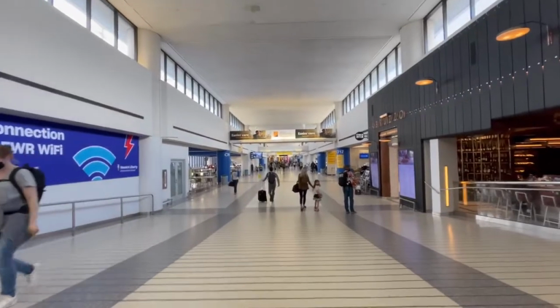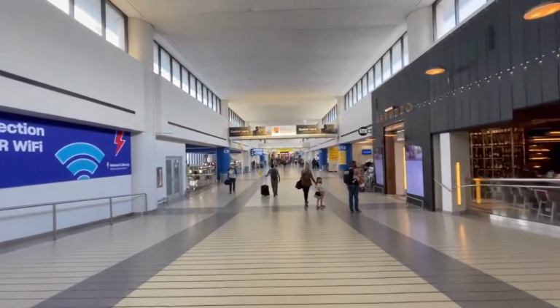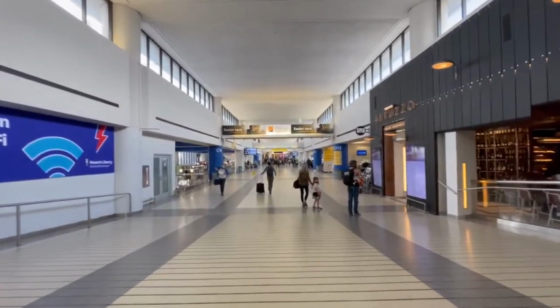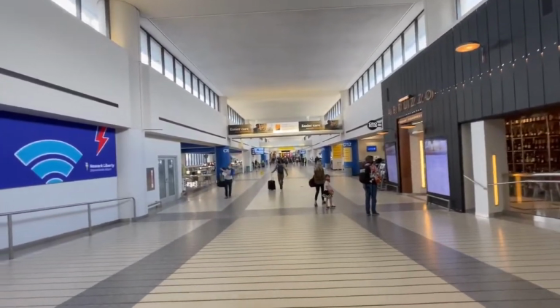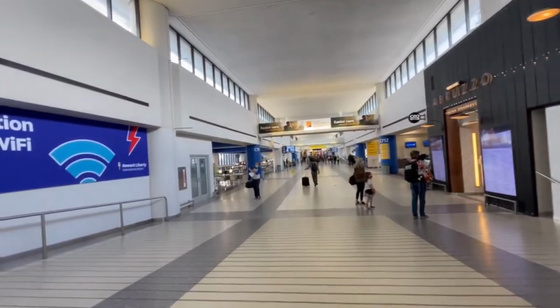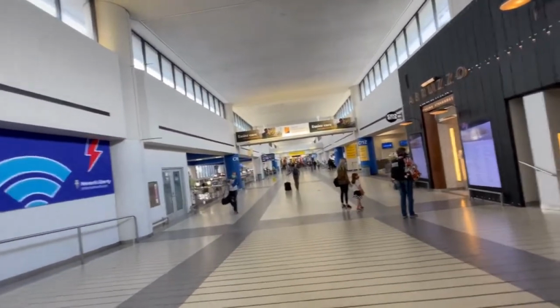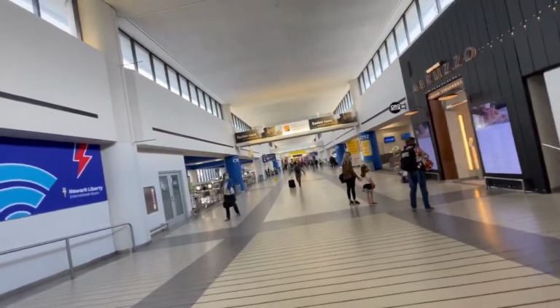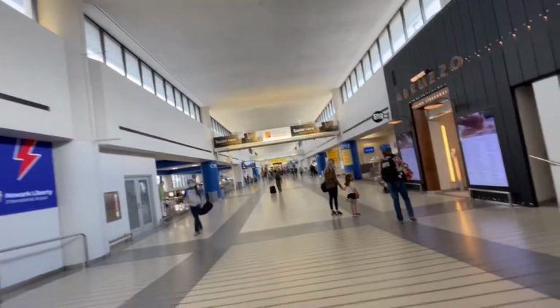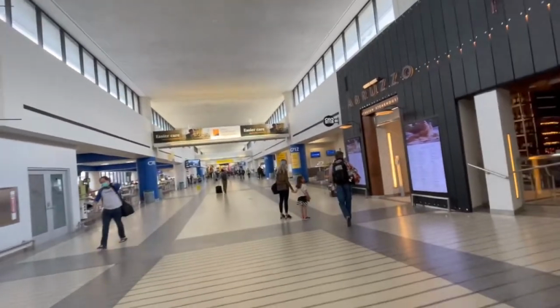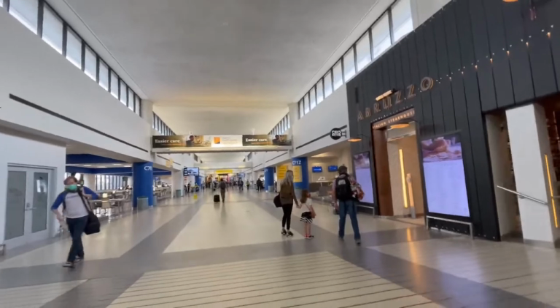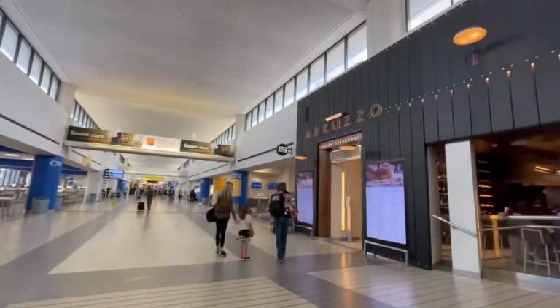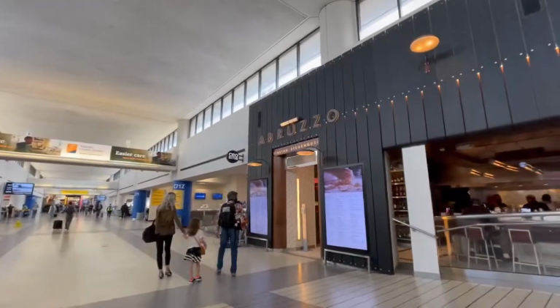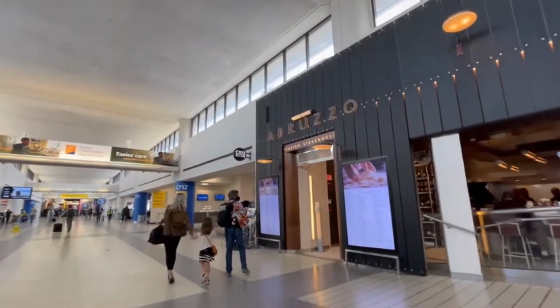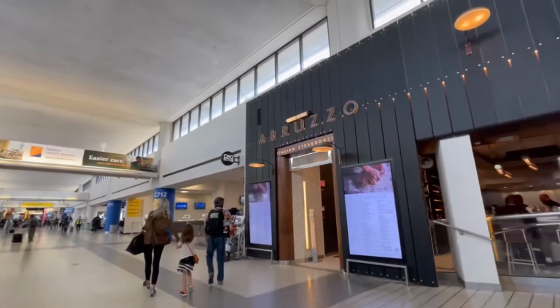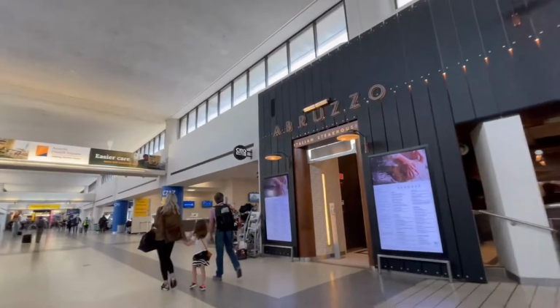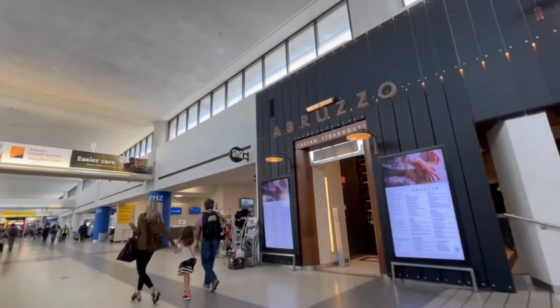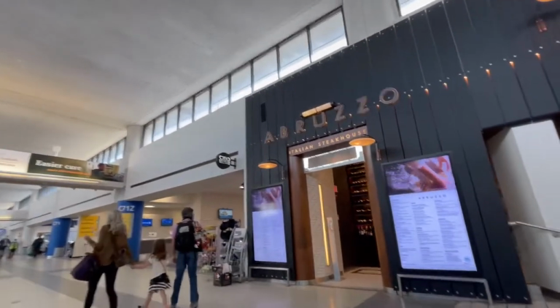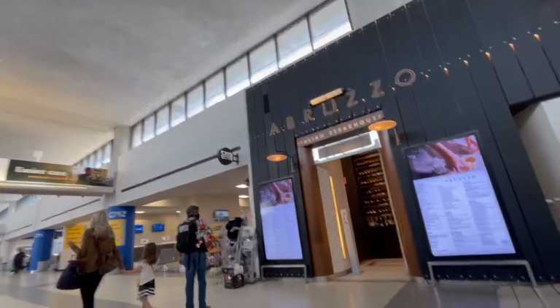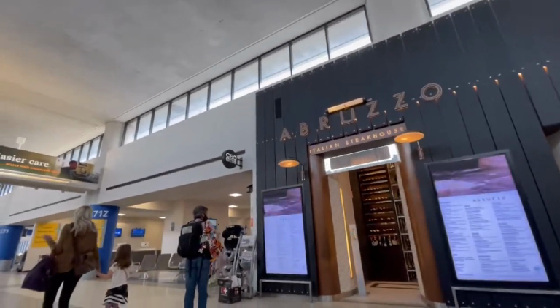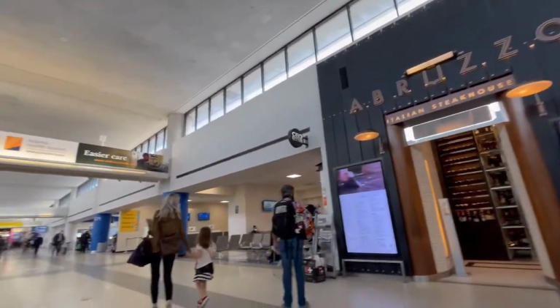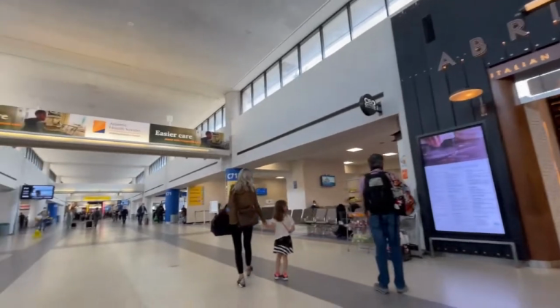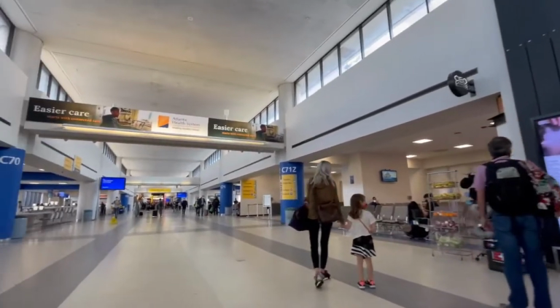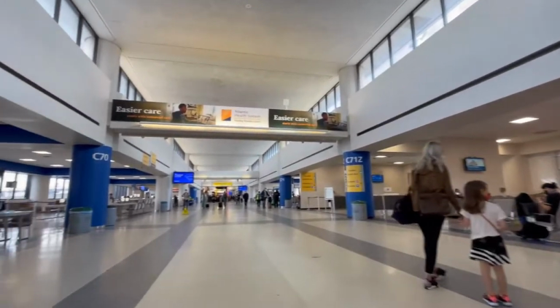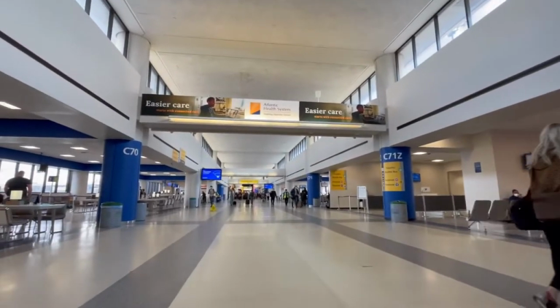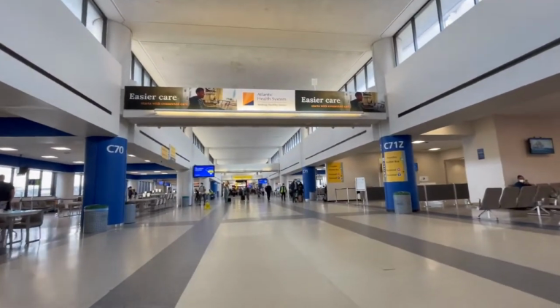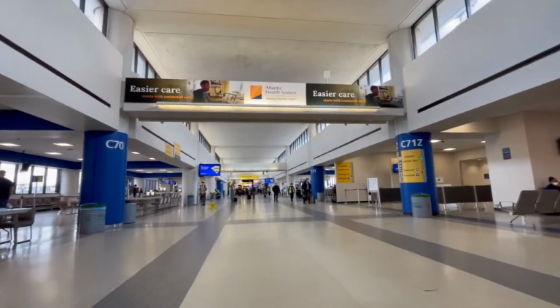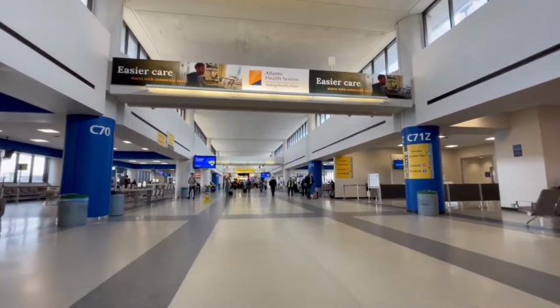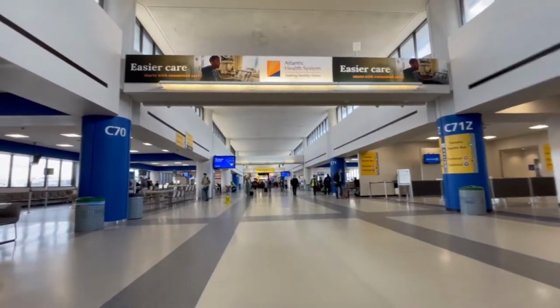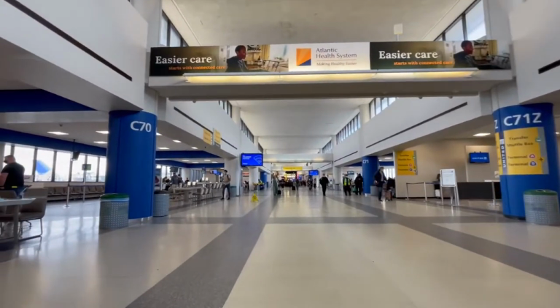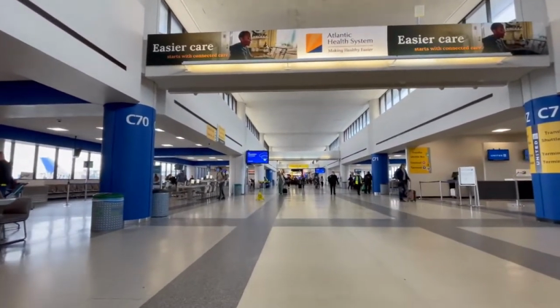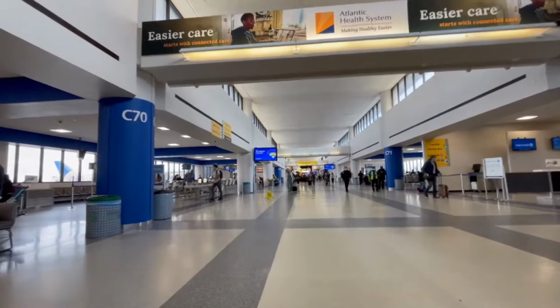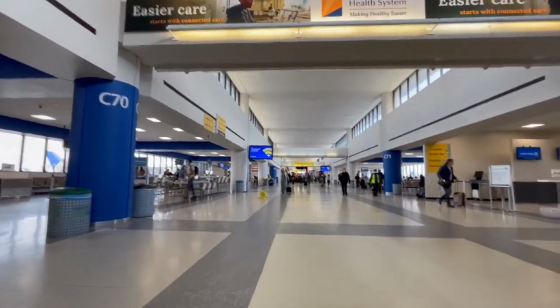Newark Liberty International Airport, Terminal C. Let's take a walk through it. Newark Airport services the New York City area together with LaGuardia and JFK. The only difference is Newark Airport lies on the New Jersey side of the Hudson River.